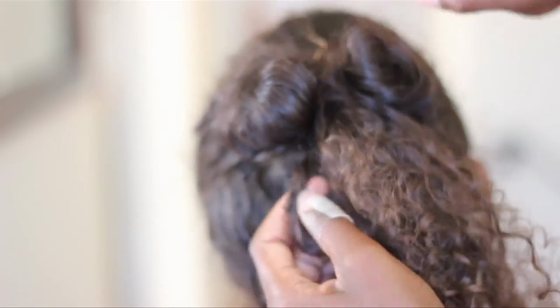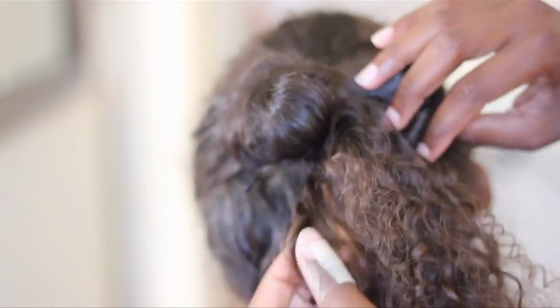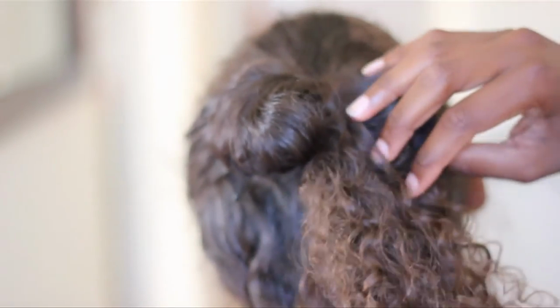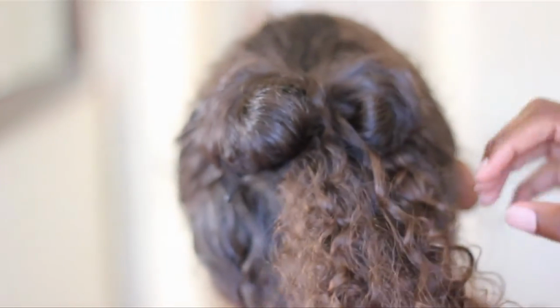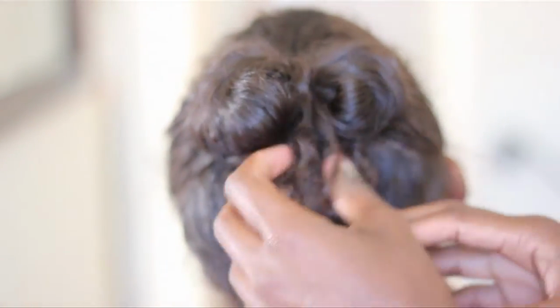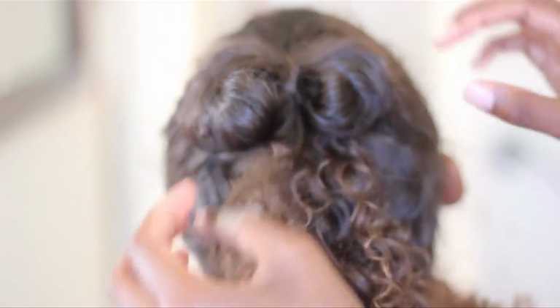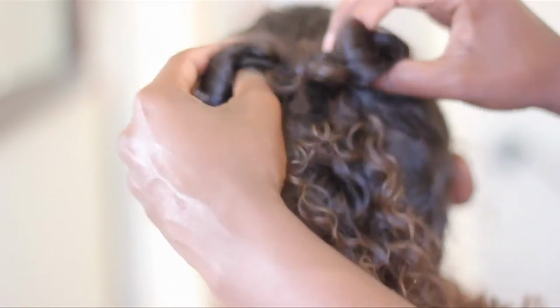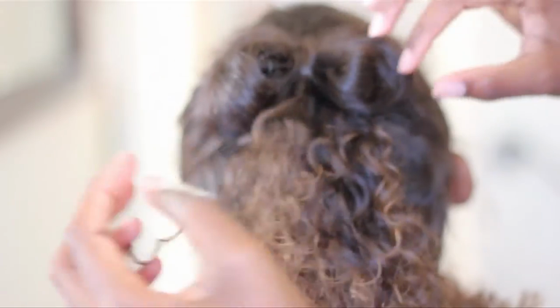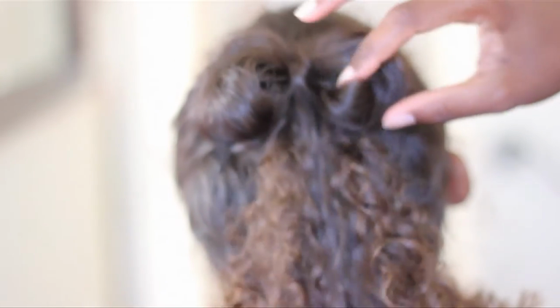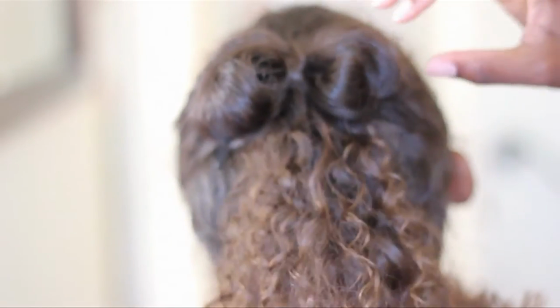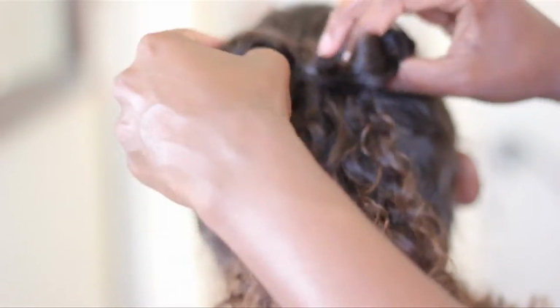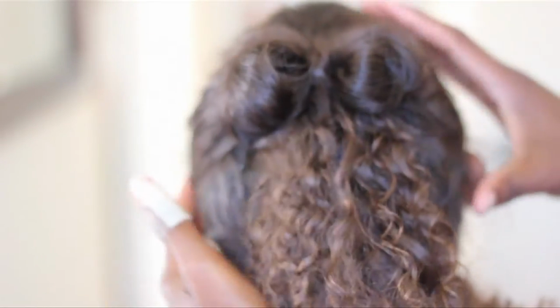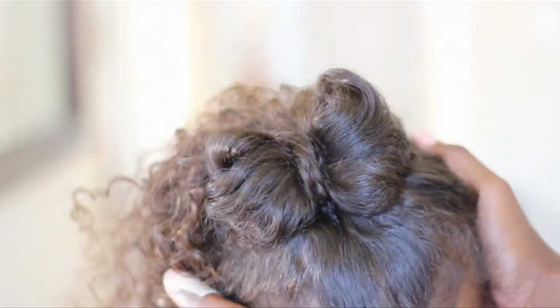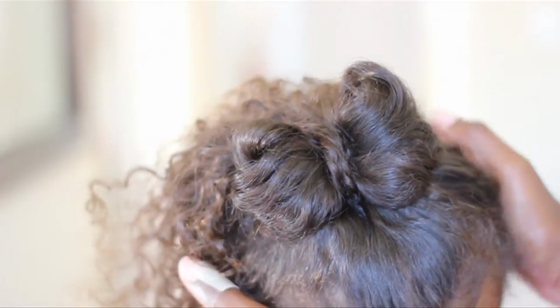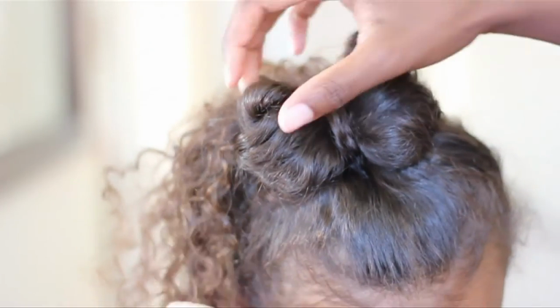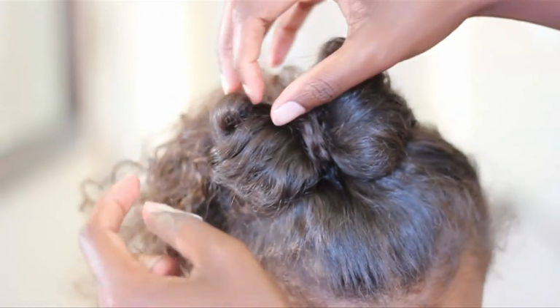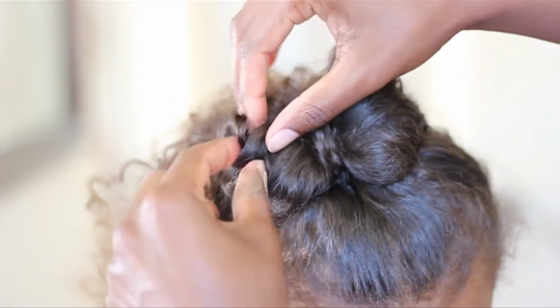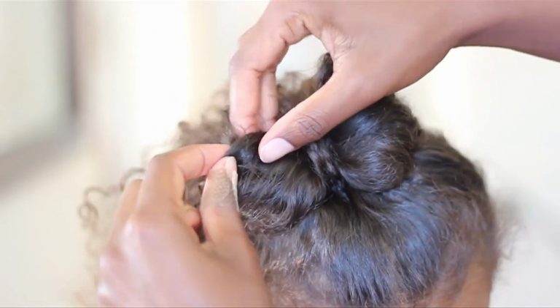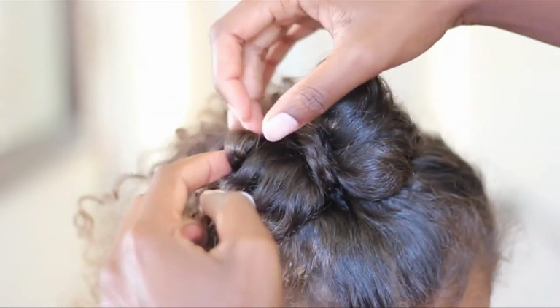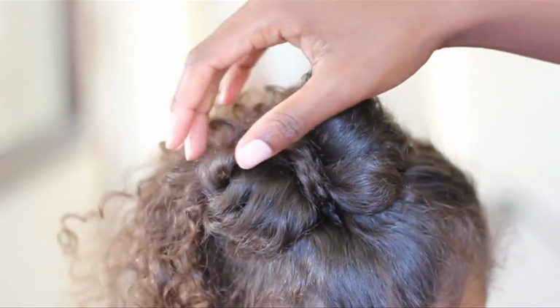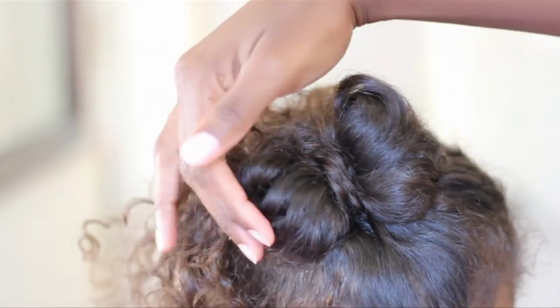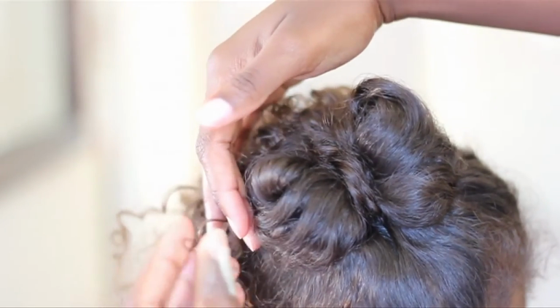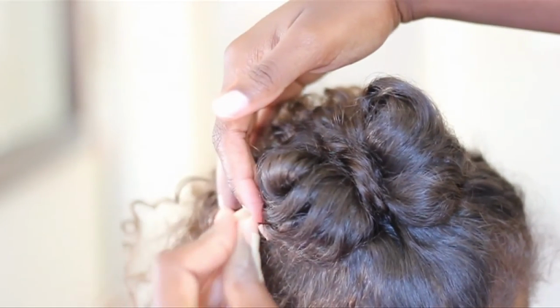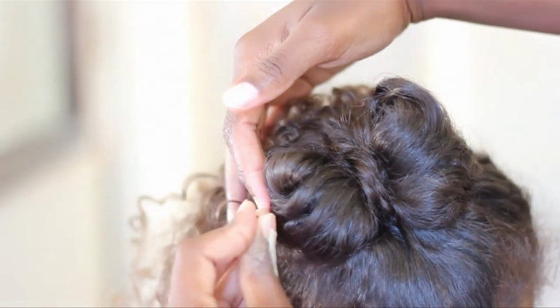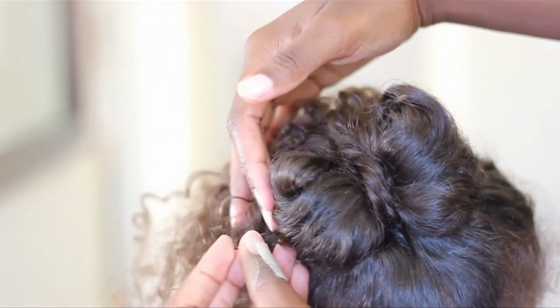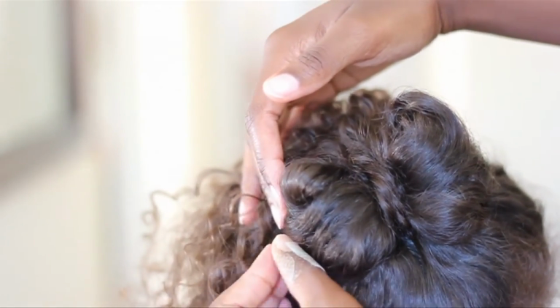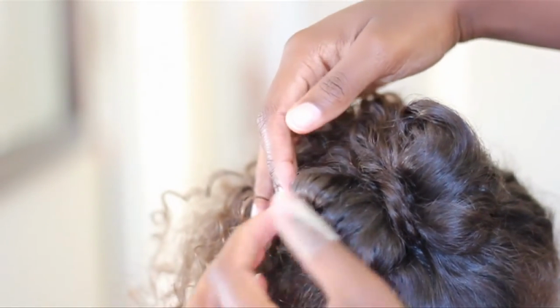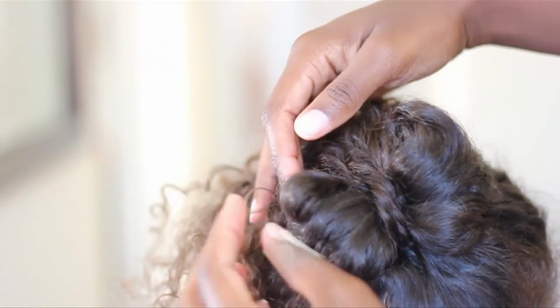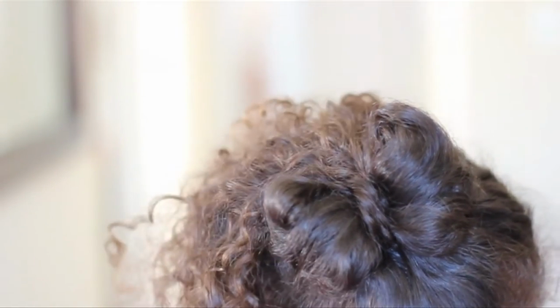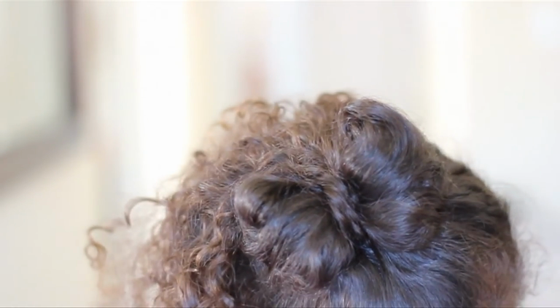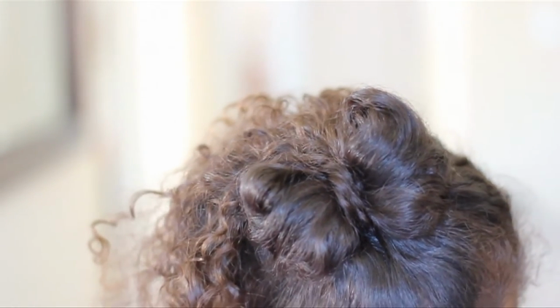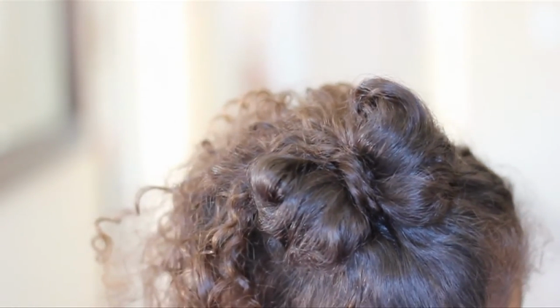I know it's a little tricky, but you're going to thread that hair through the hole that you've made and pull it out on the other side. That's to create that little section in the middle part of the bow.